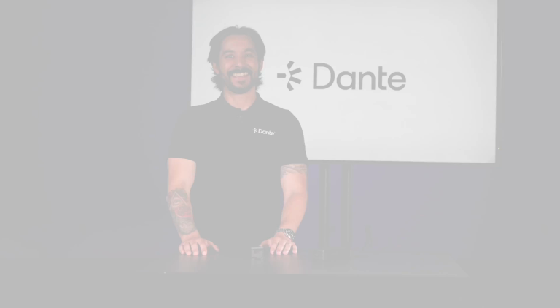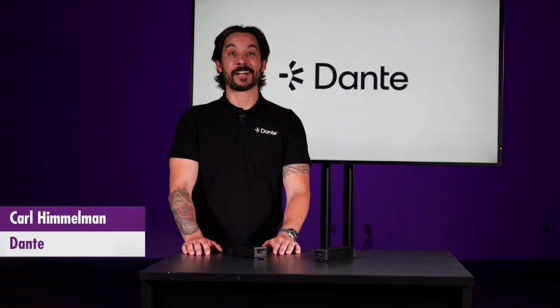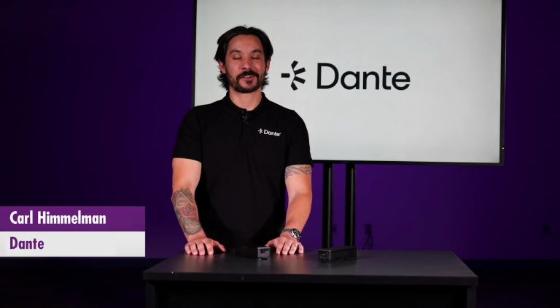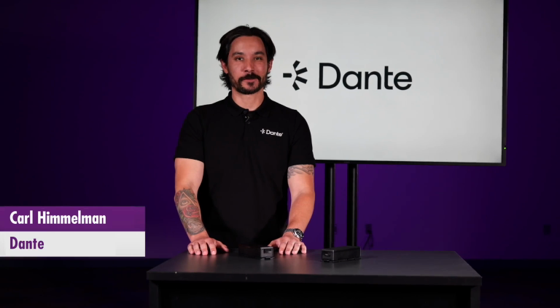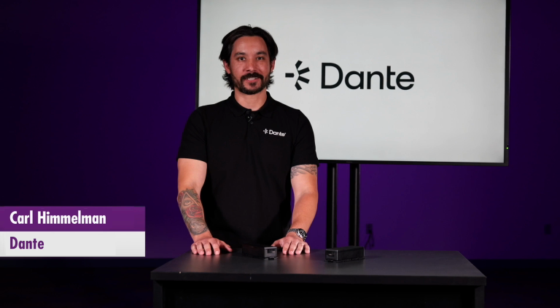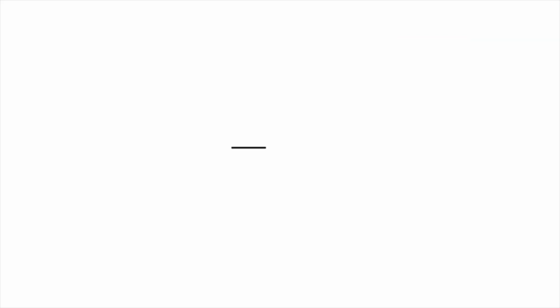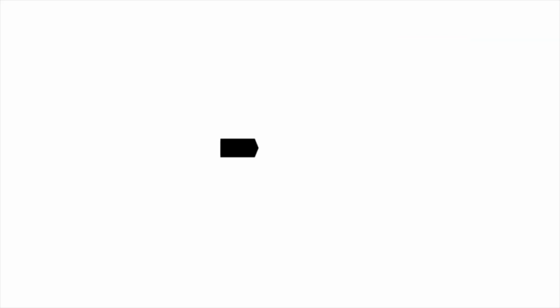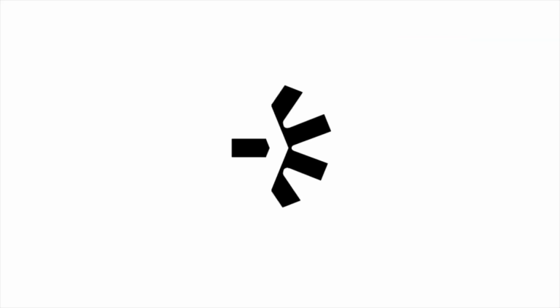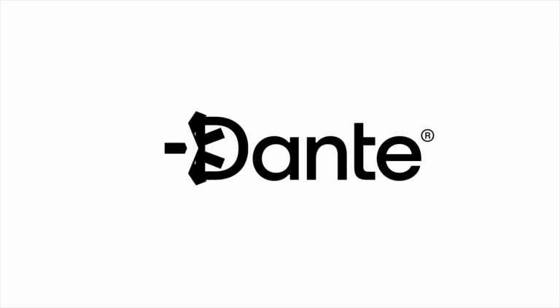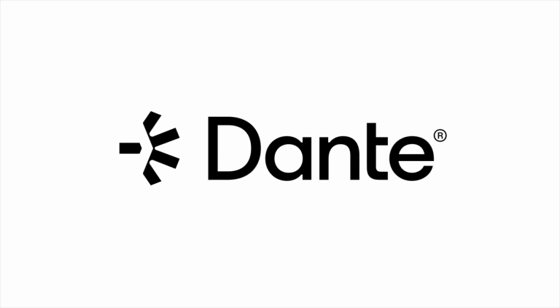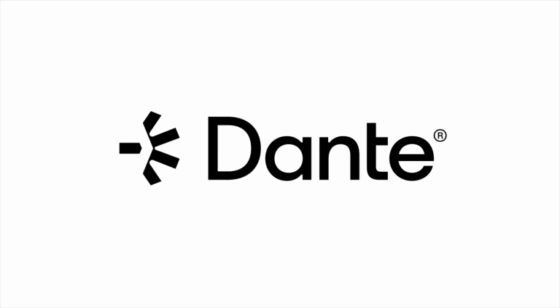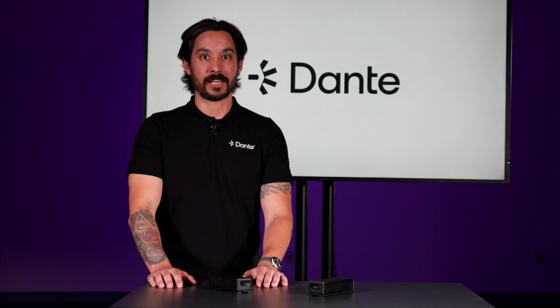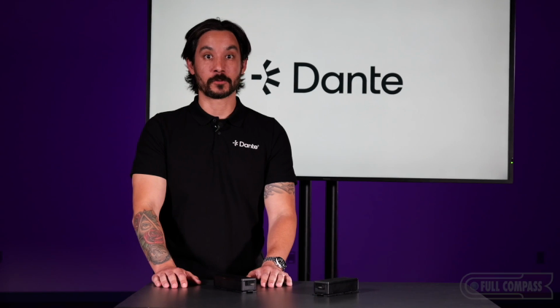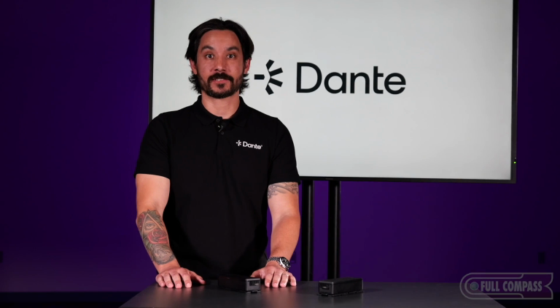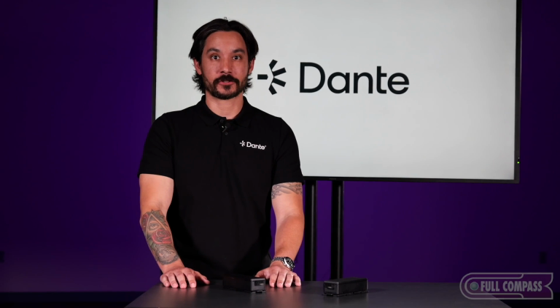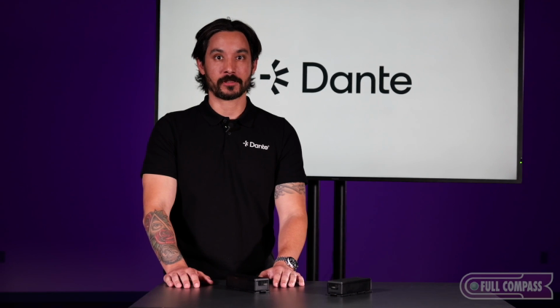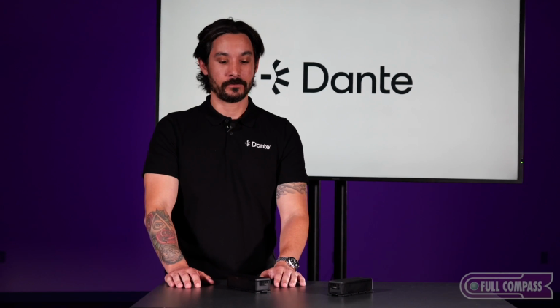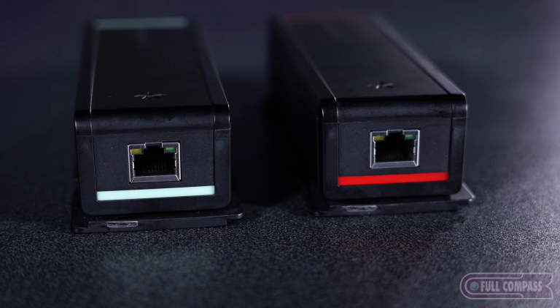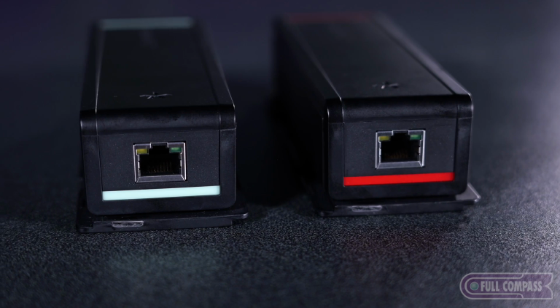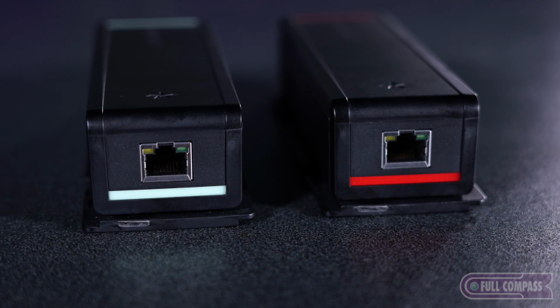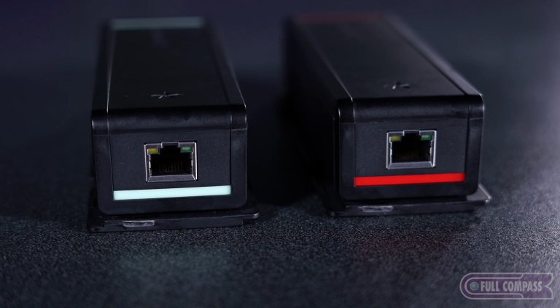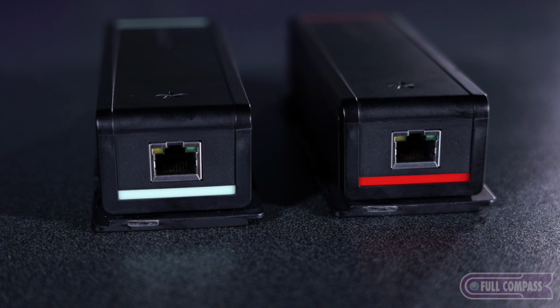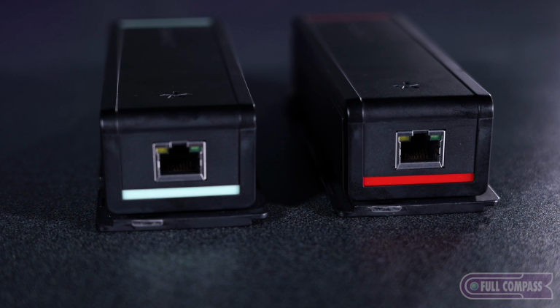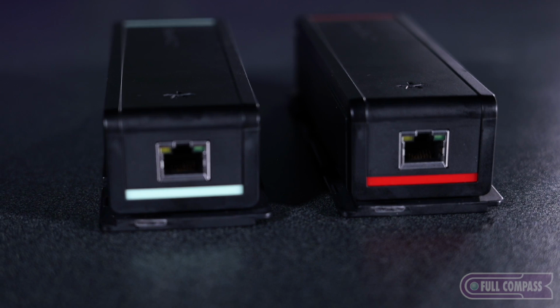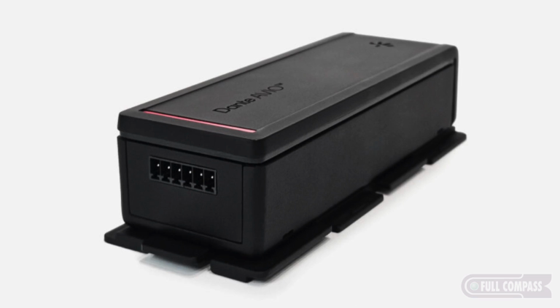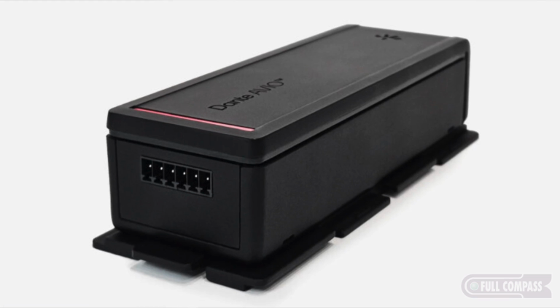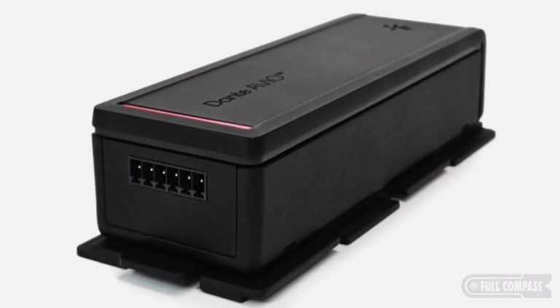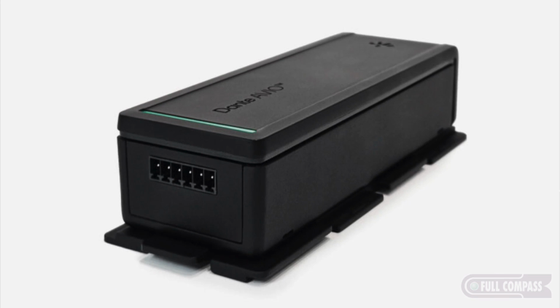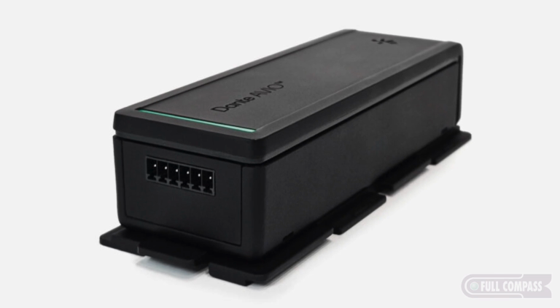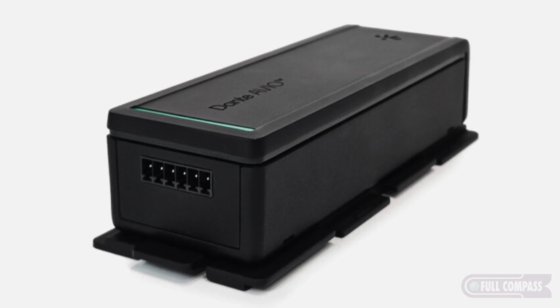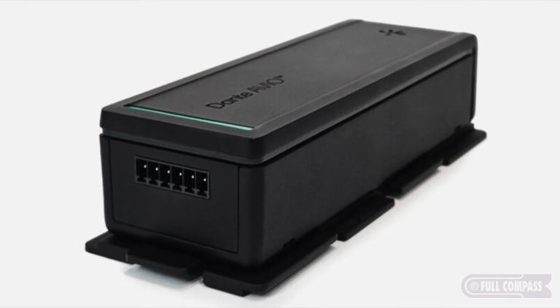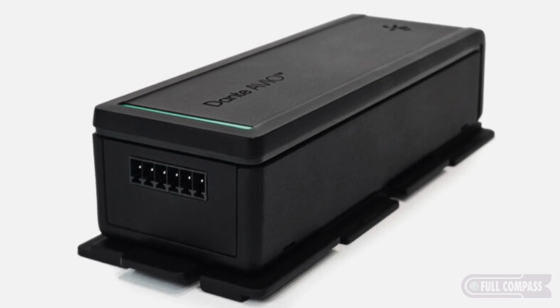Hey guys, Carl from Dante here. I'm with my friends over at Full Compass and I'm really excited to share with you two new Dante adapters. We have an input and an output adapter that we've launched recently.